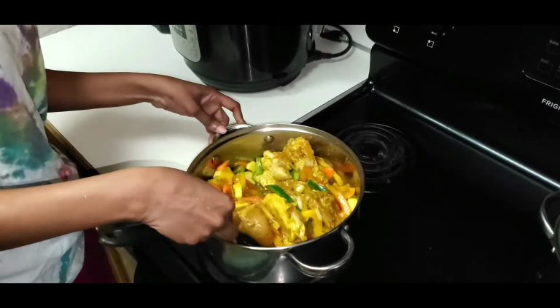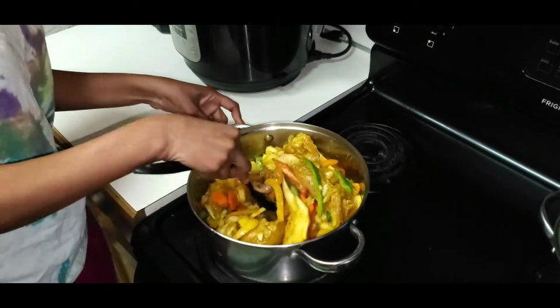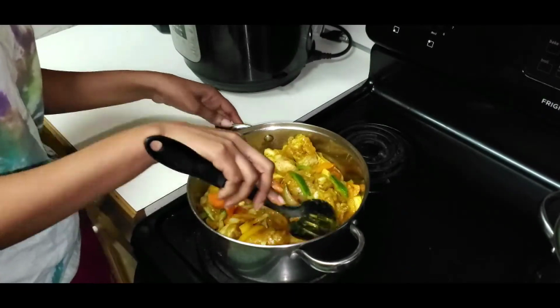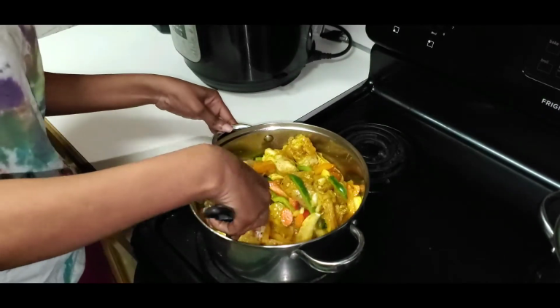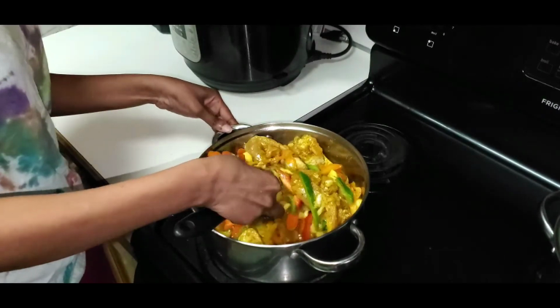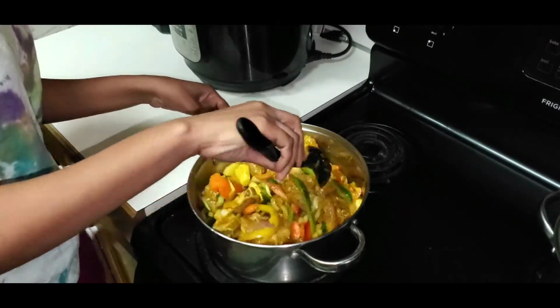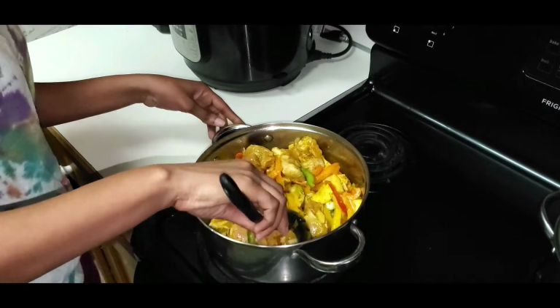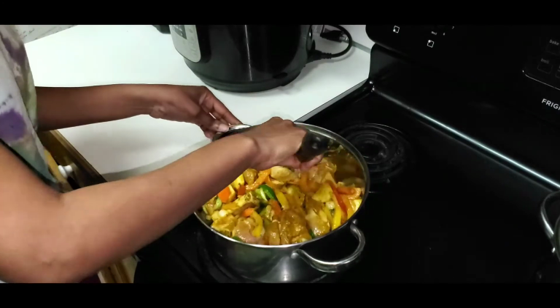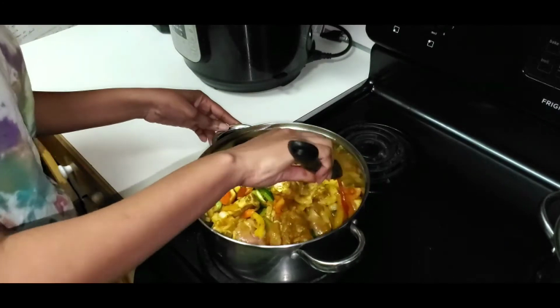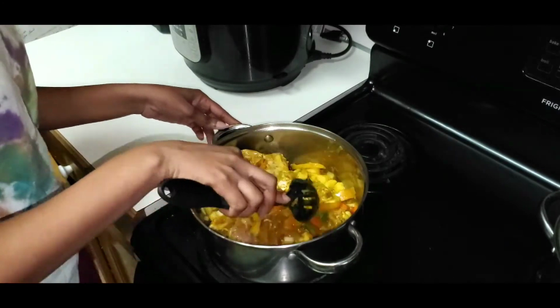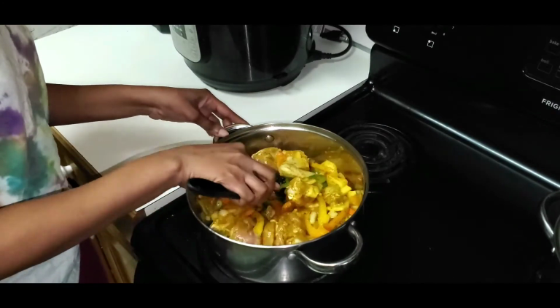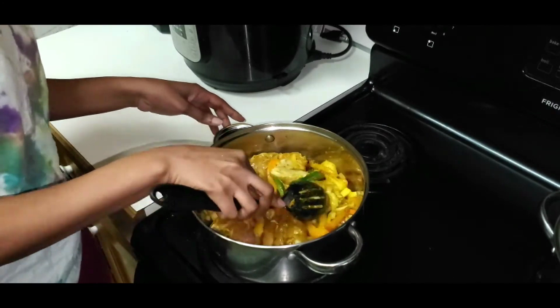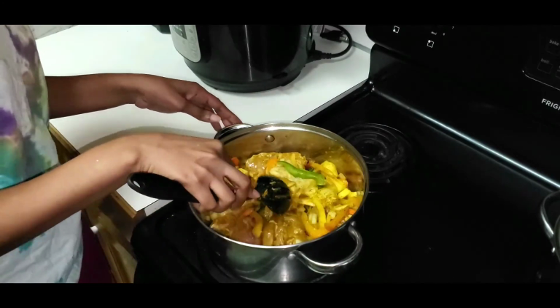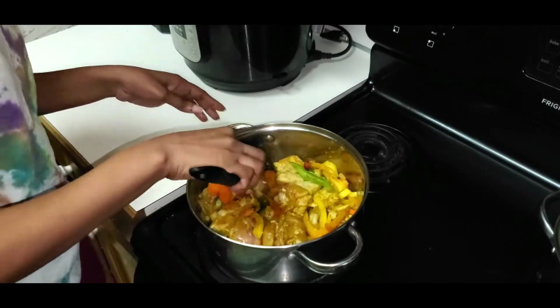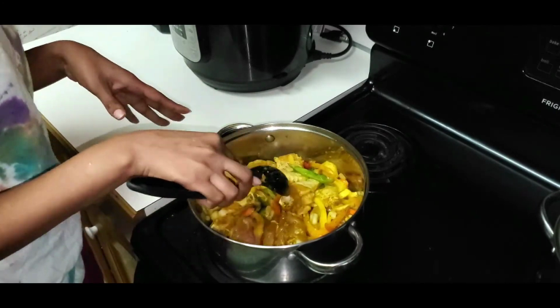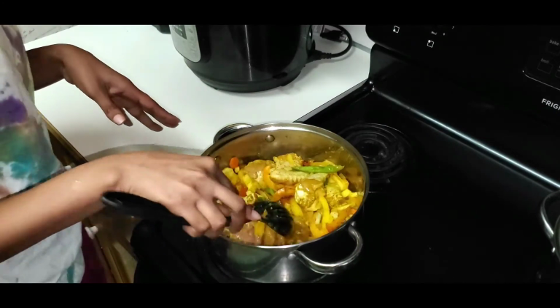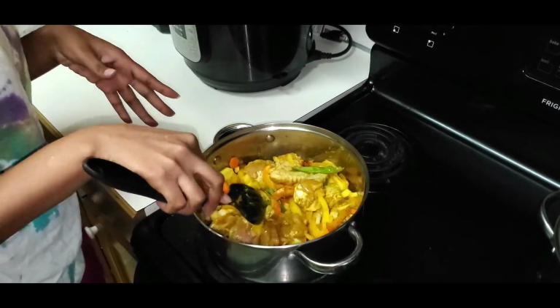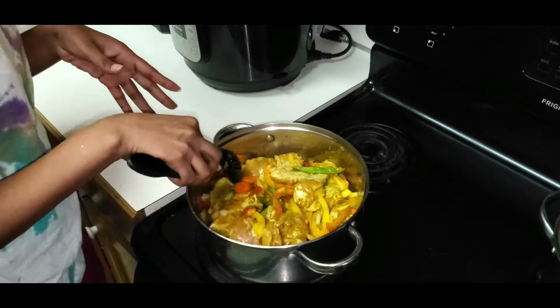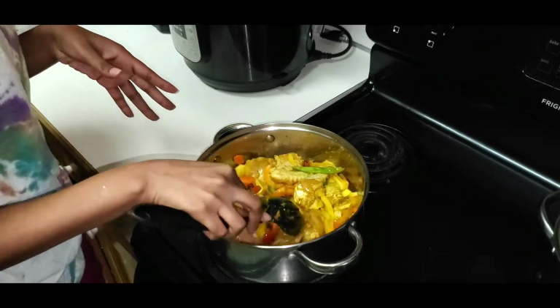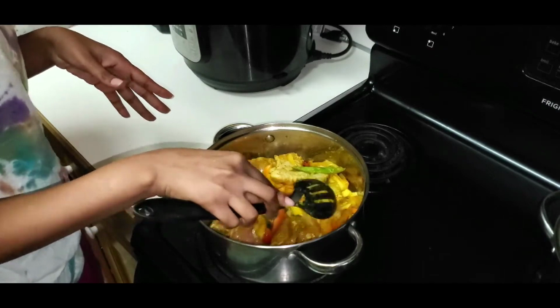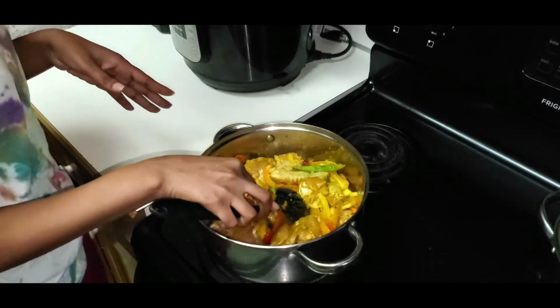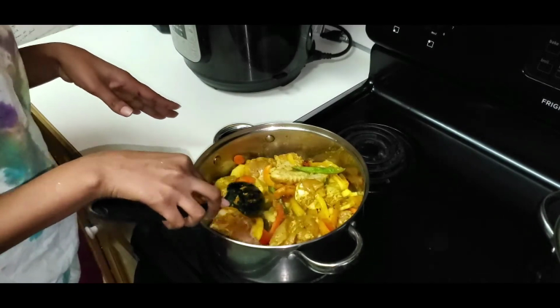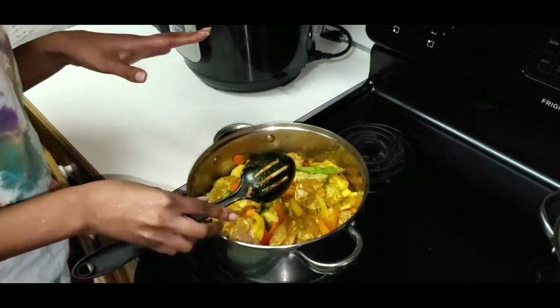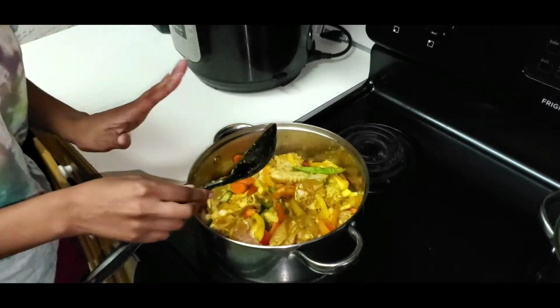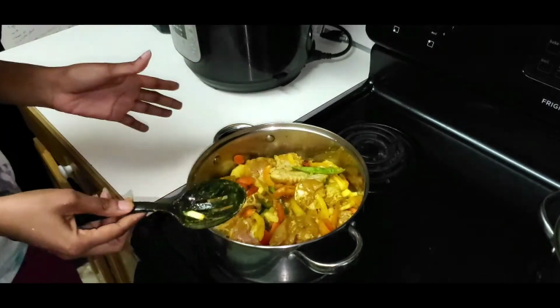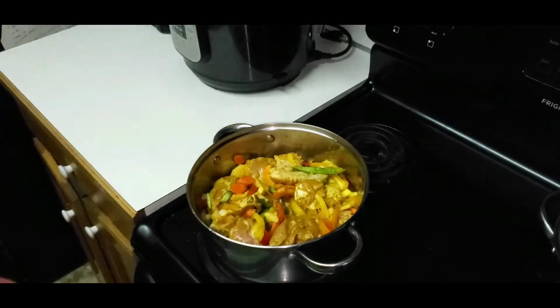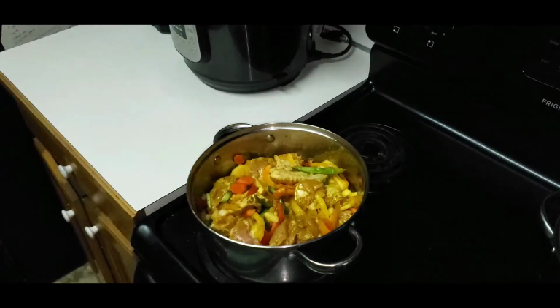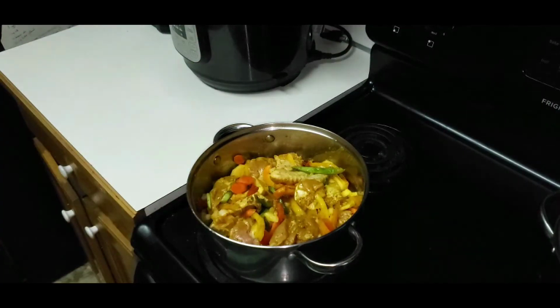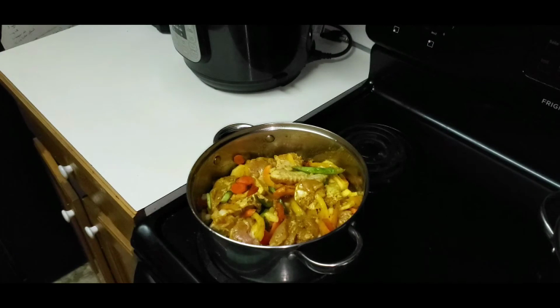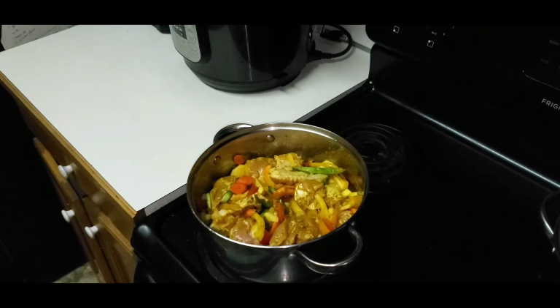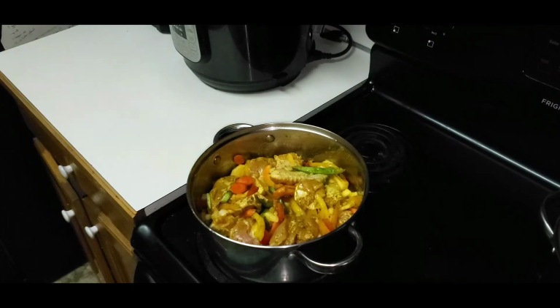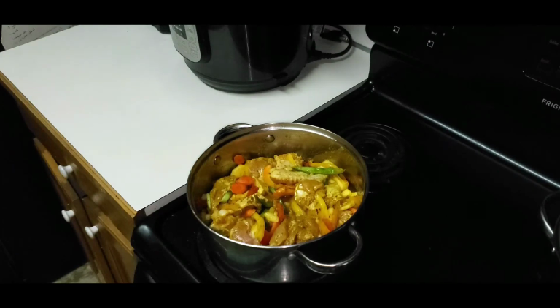Stir it up, stir it up, stir it up. Then I'm gonna cover this and let it simmer for like 15 minutes and check back on it. Looks yummy!